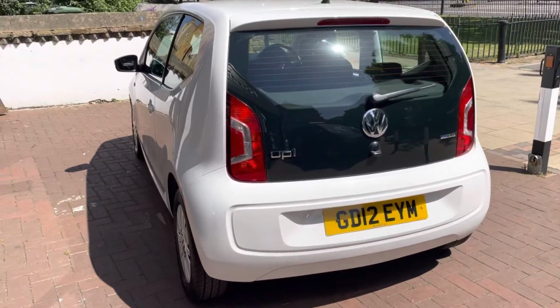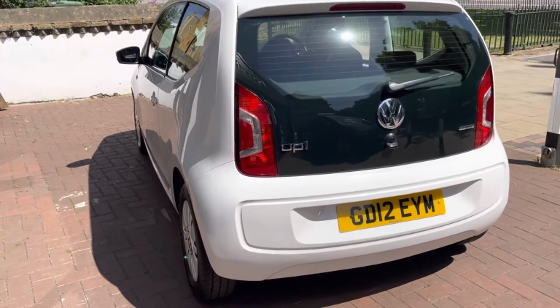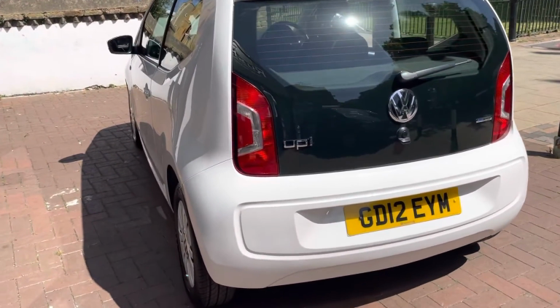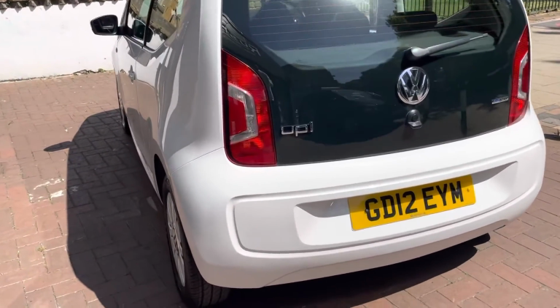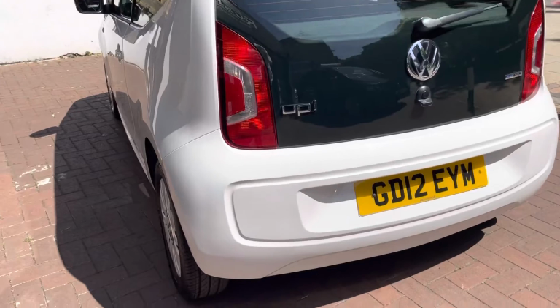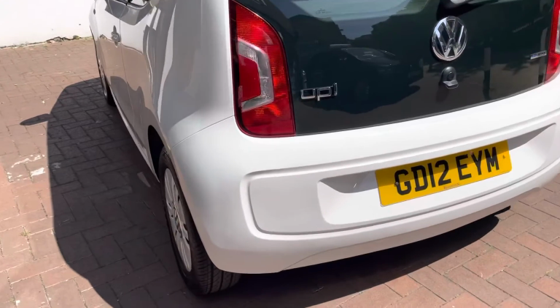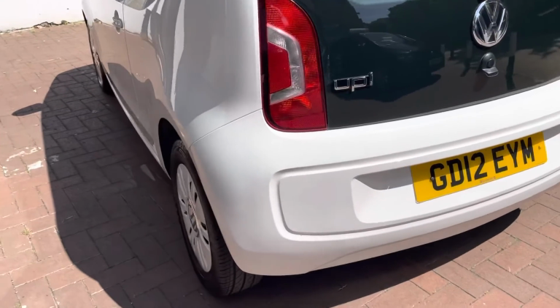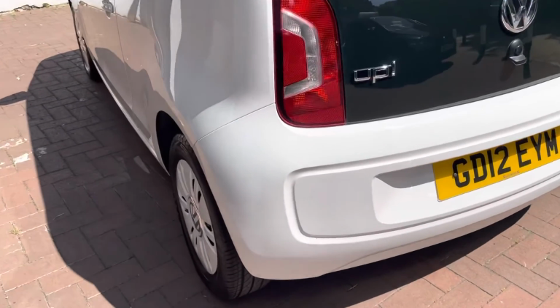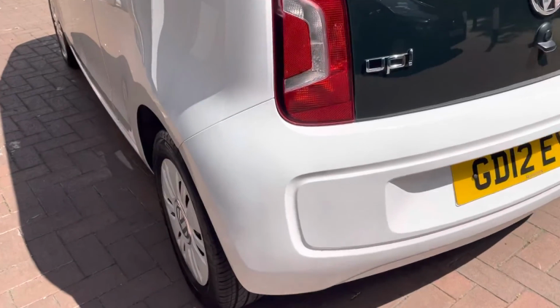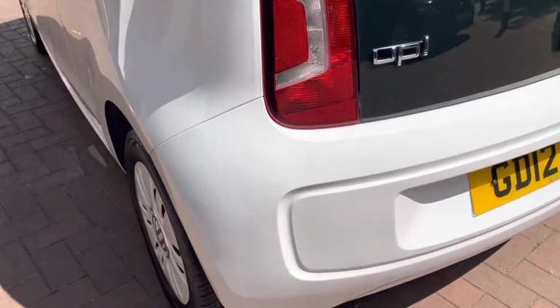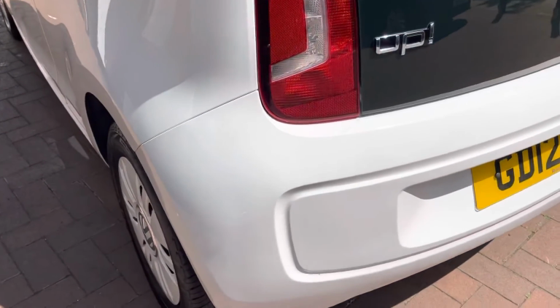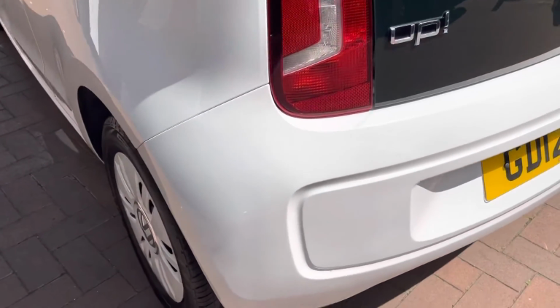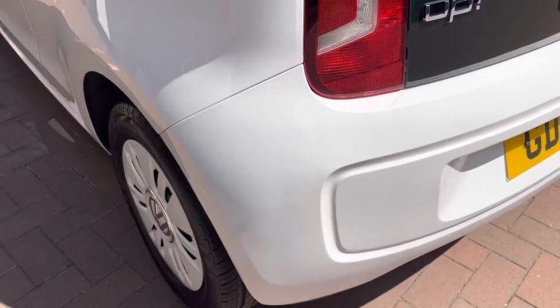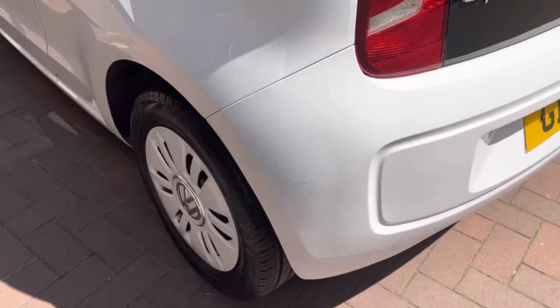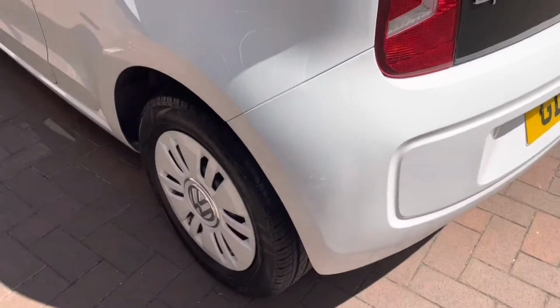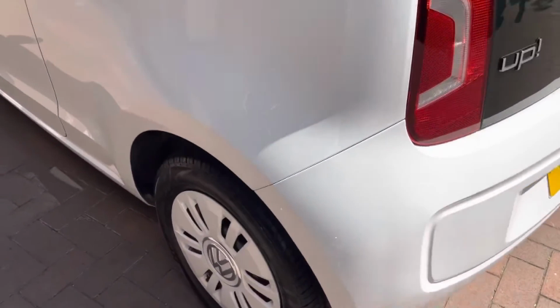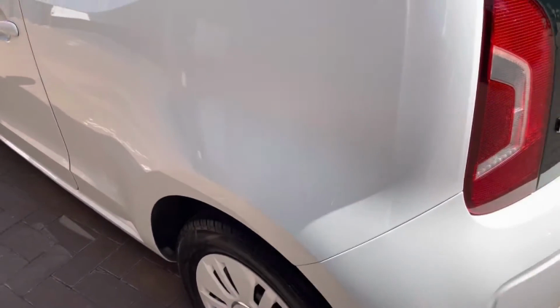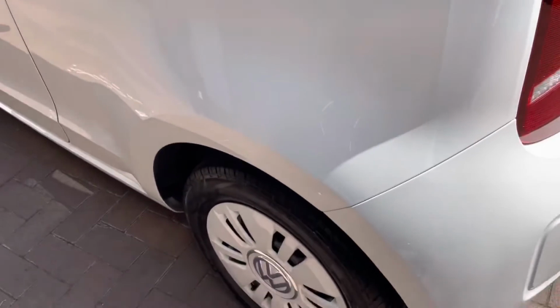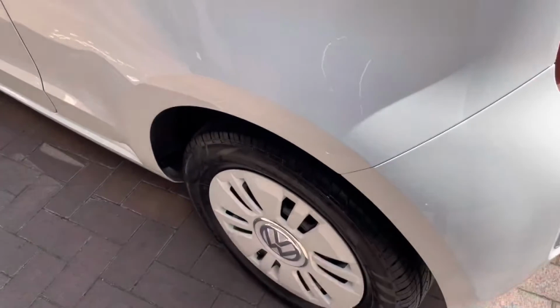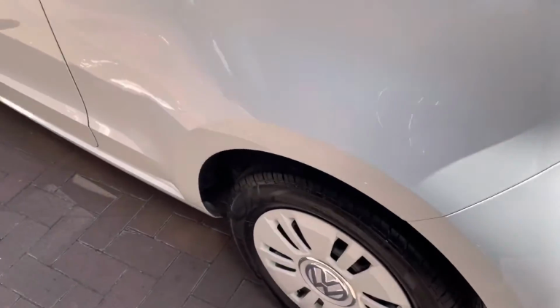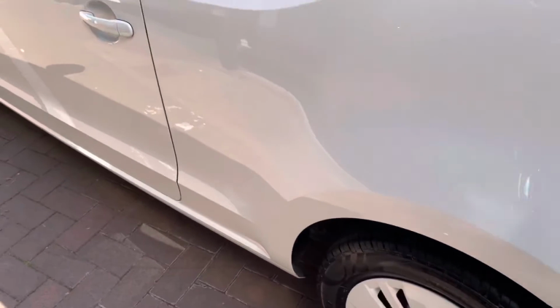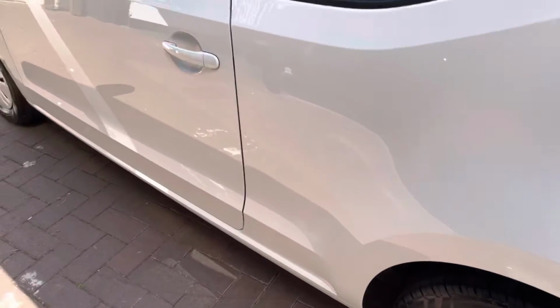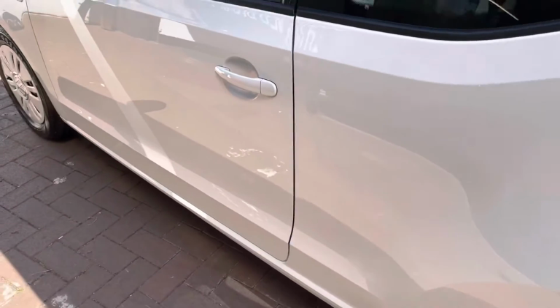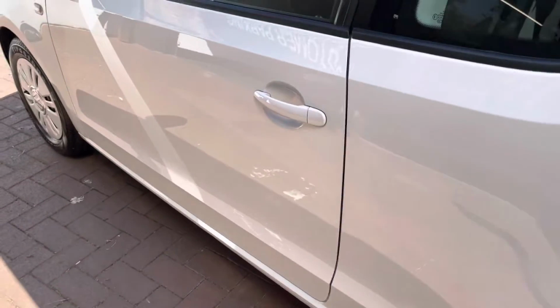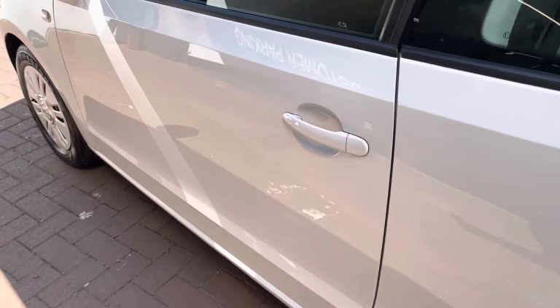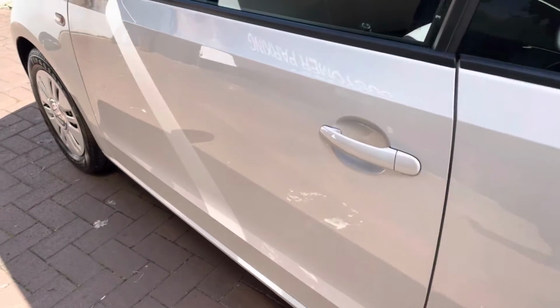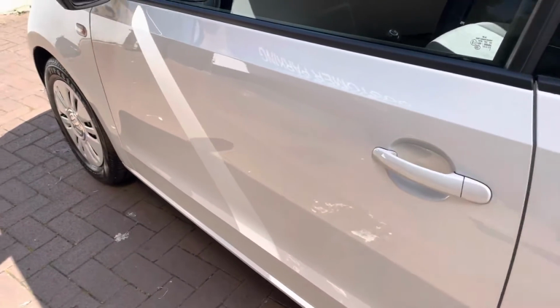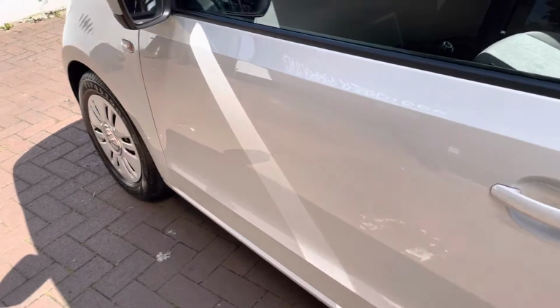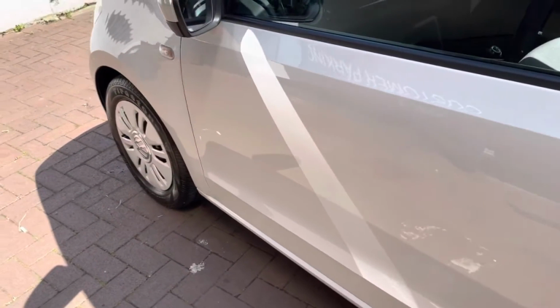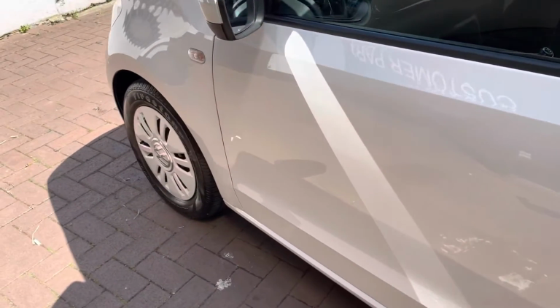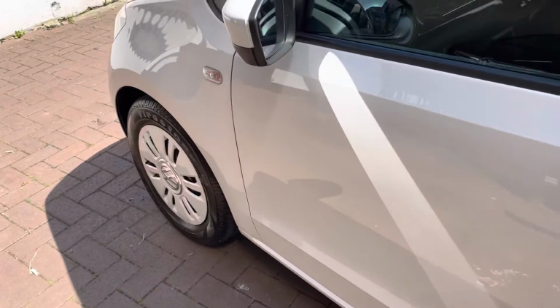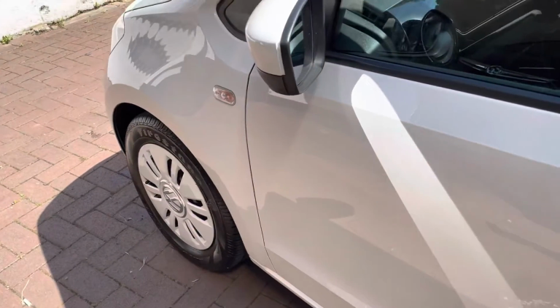Moving on to the back of the car — no major scuffs or scratches. Once again, the bodywork is in great condition considering the age of the vehicle.